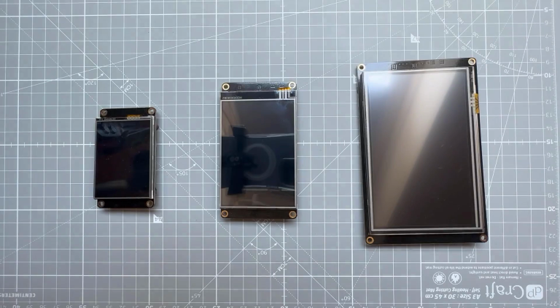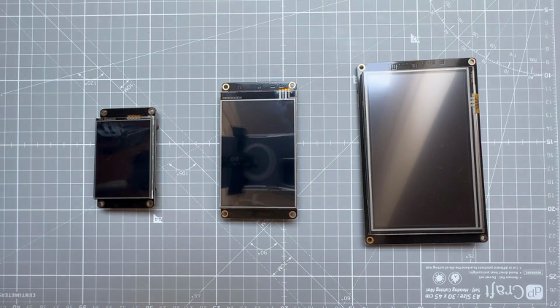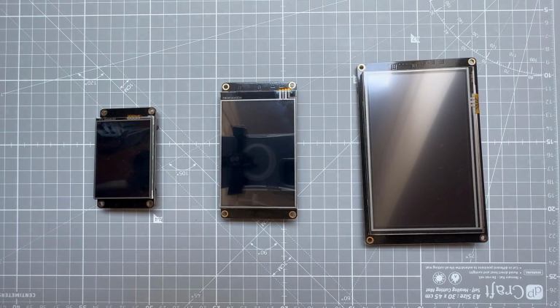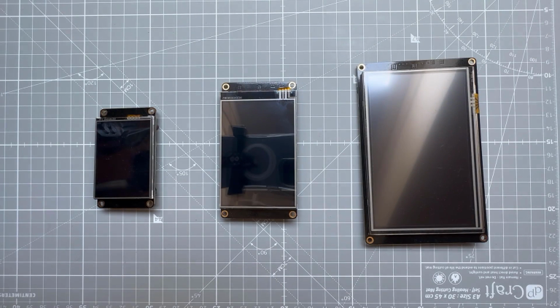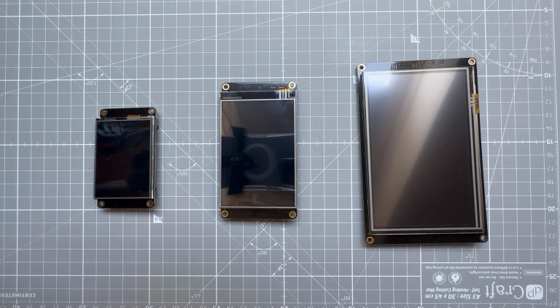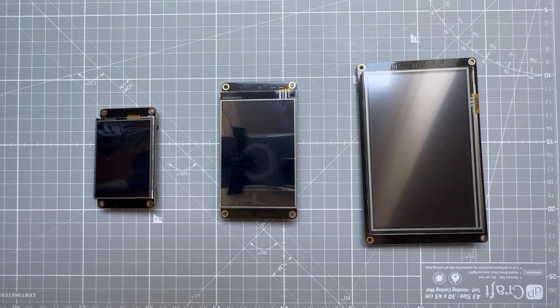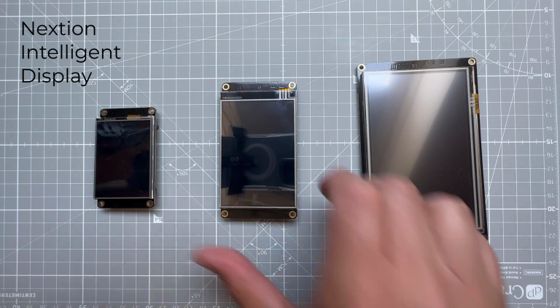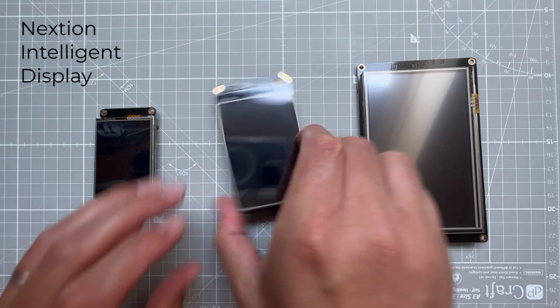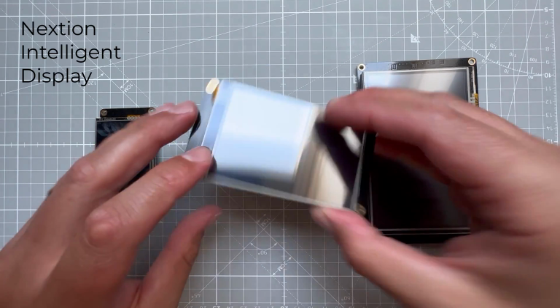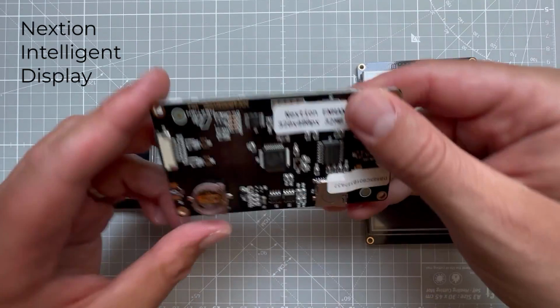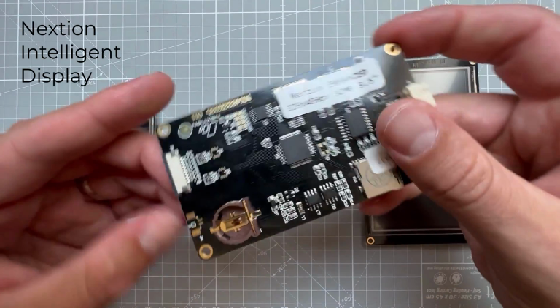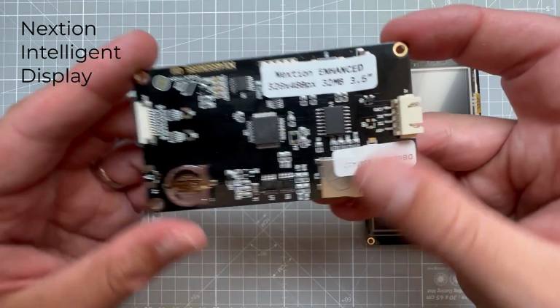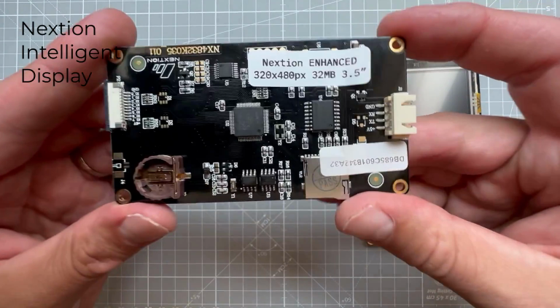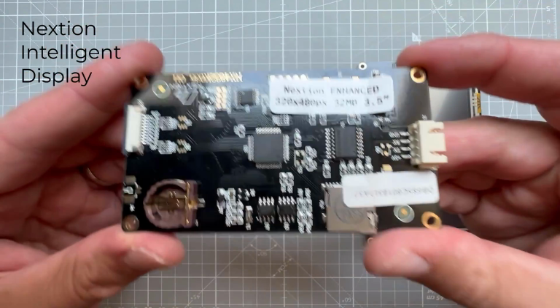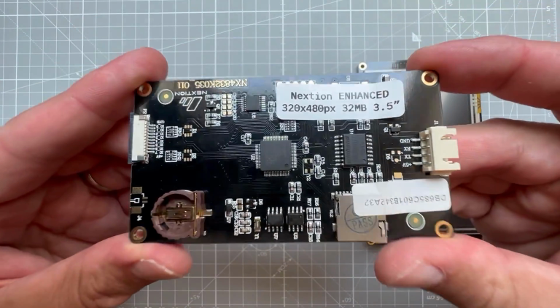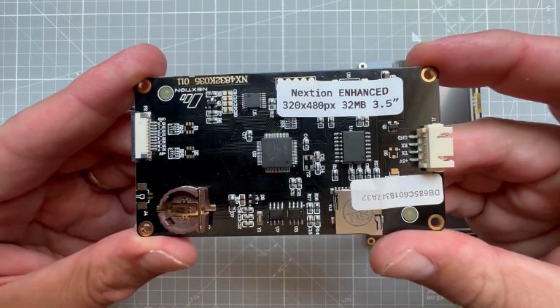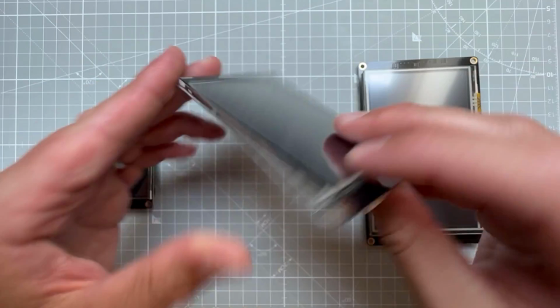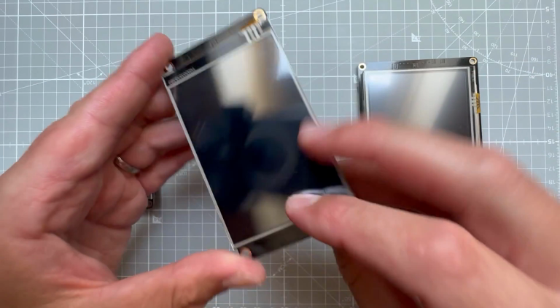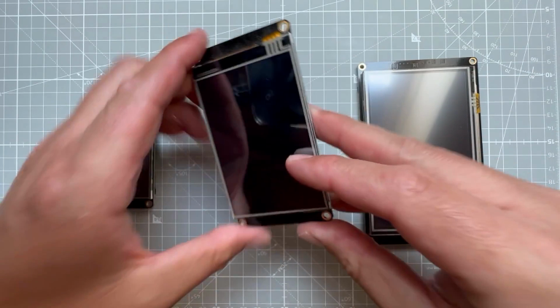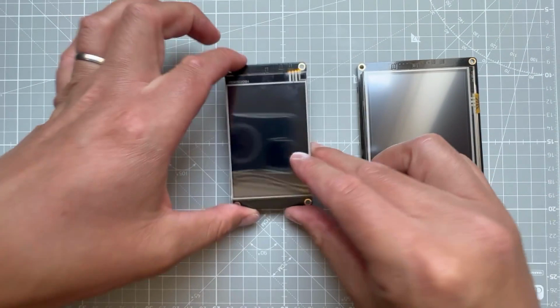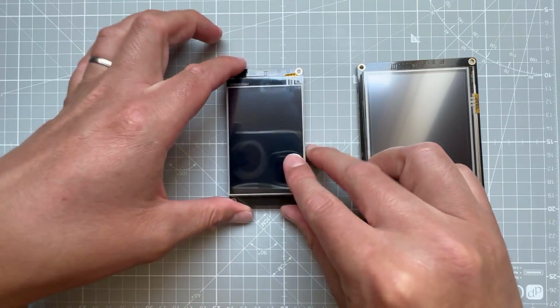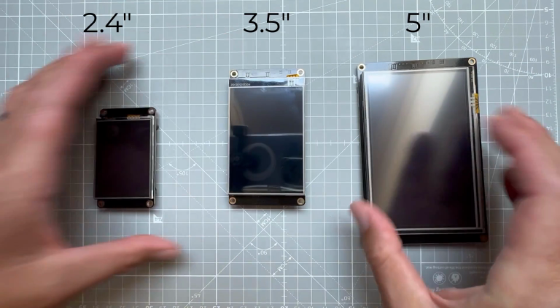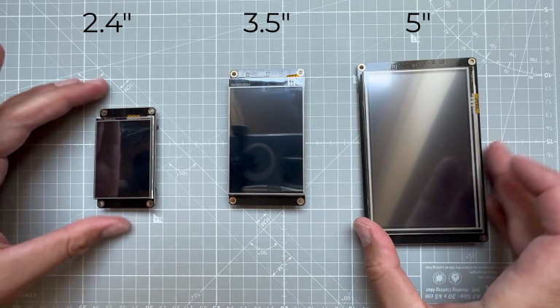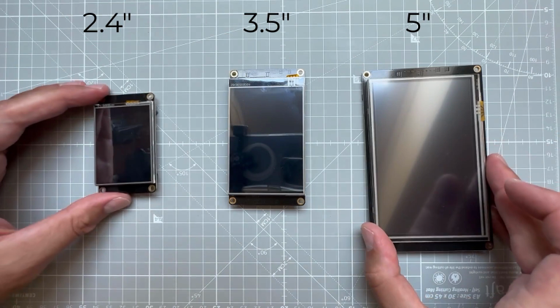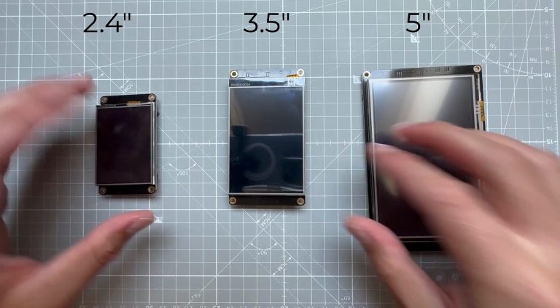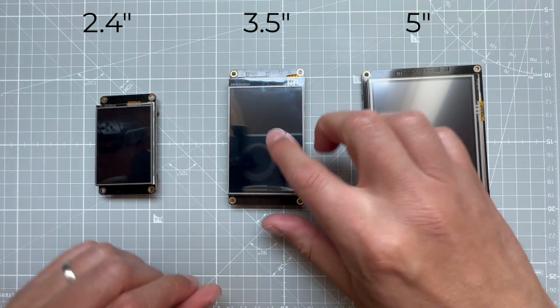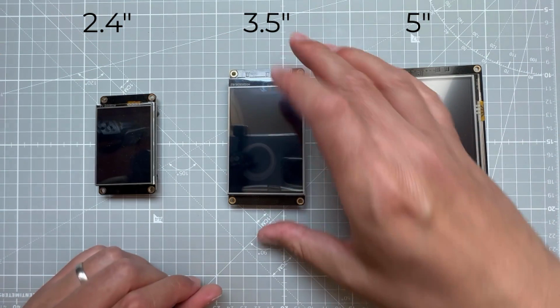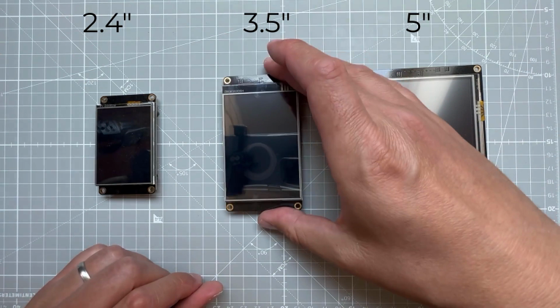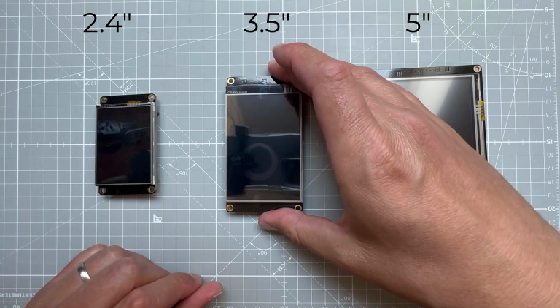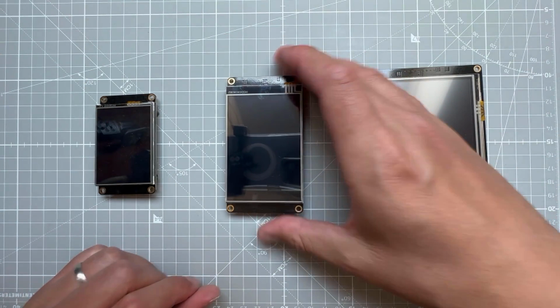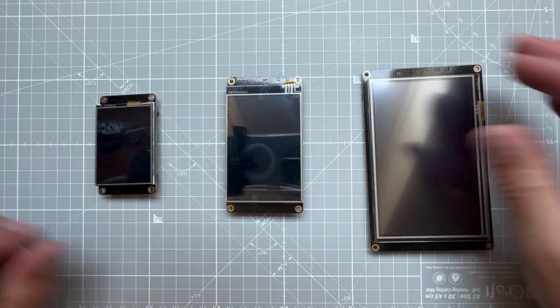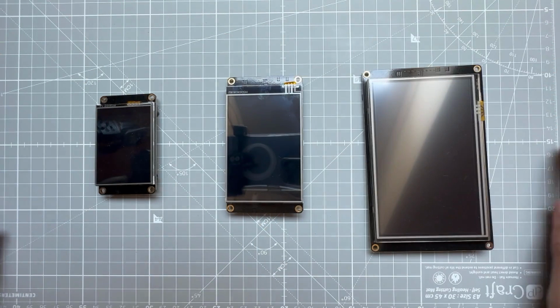We will start with the display, which is a NextGen Intelligent Display and you can get those in a few different sizes. This one is 3.5 inch and I think it's a perfect size for something like a keypad.